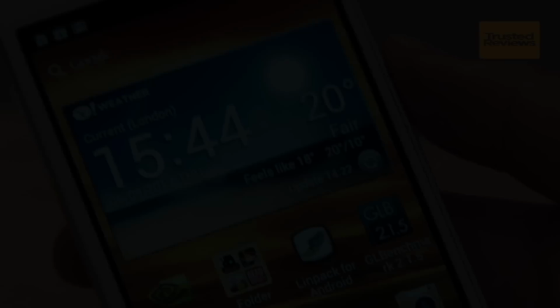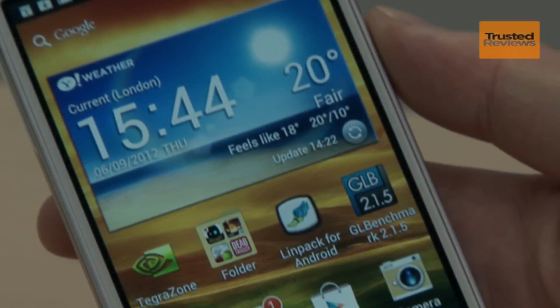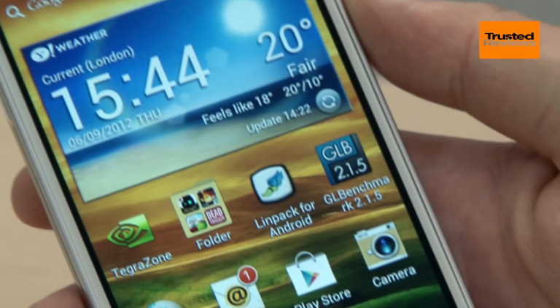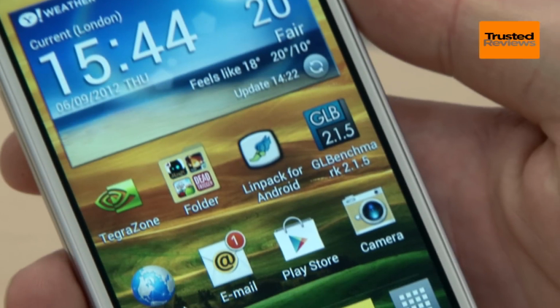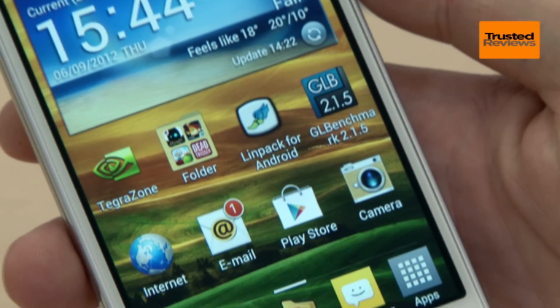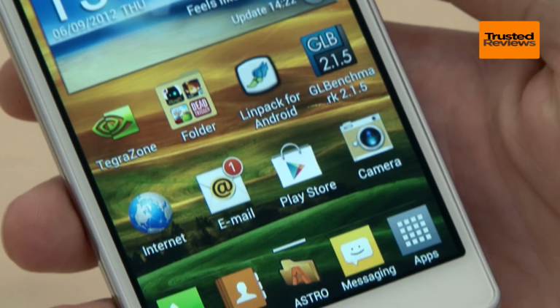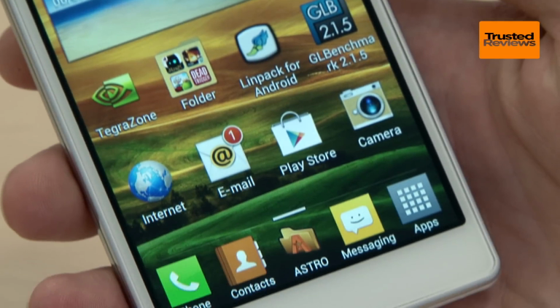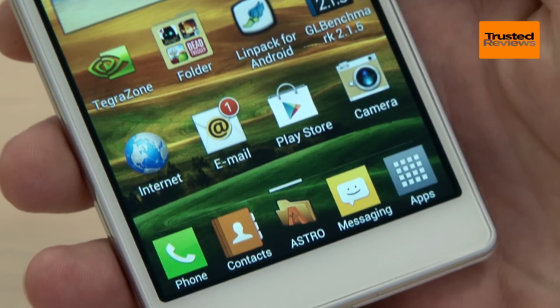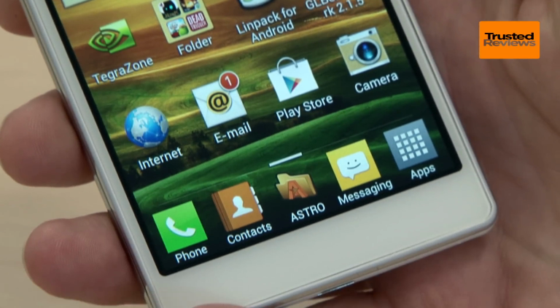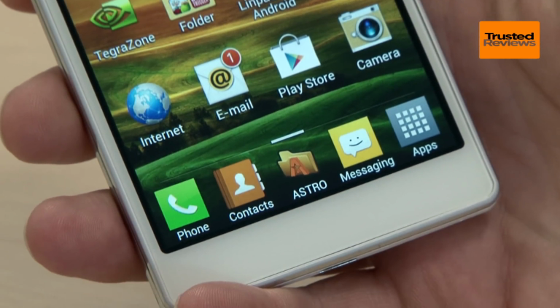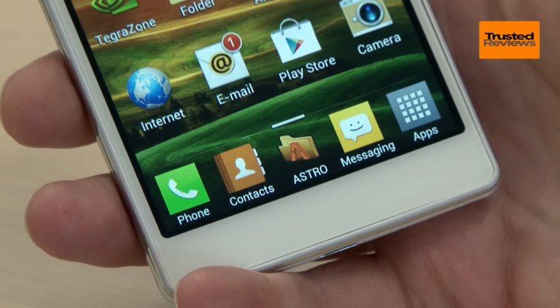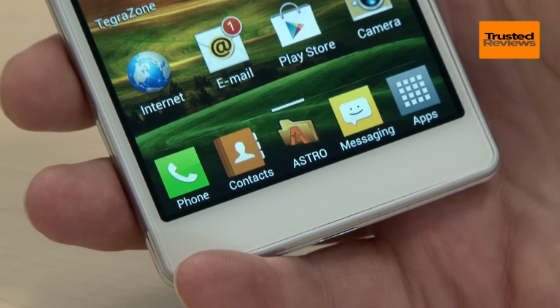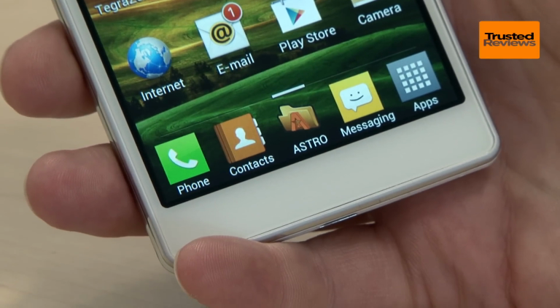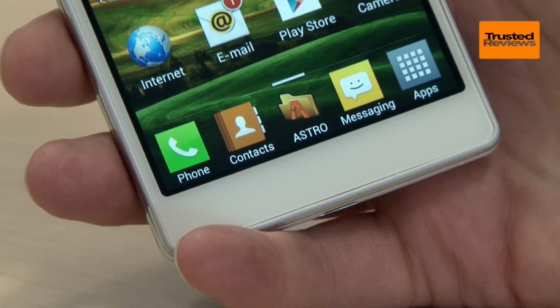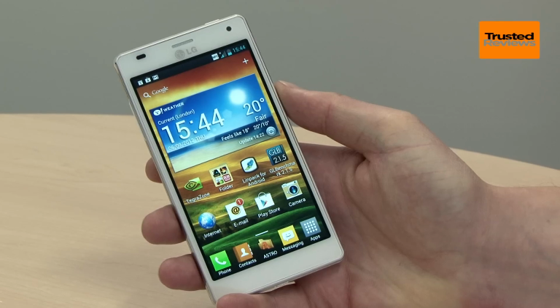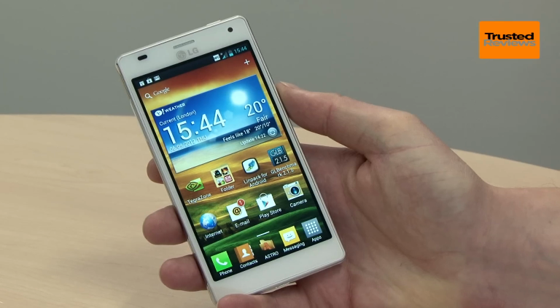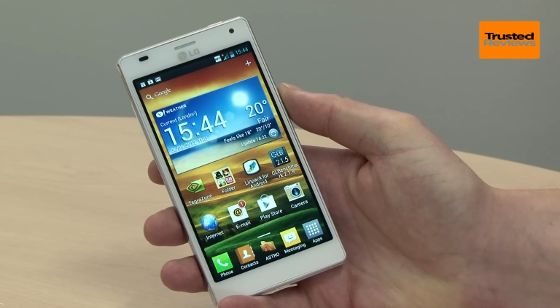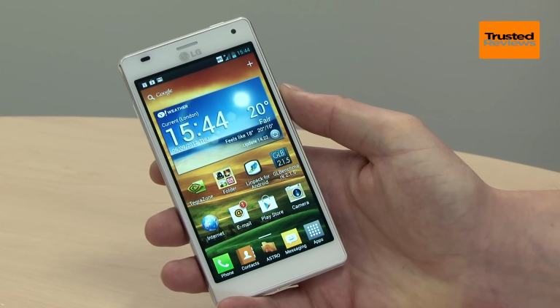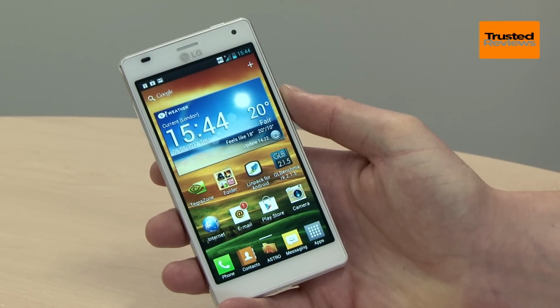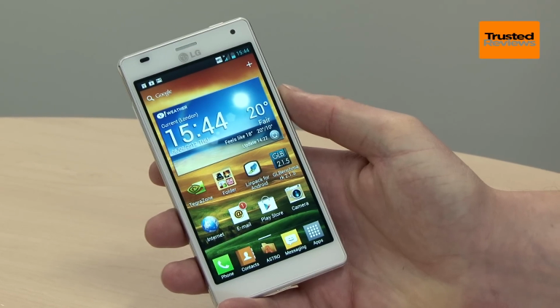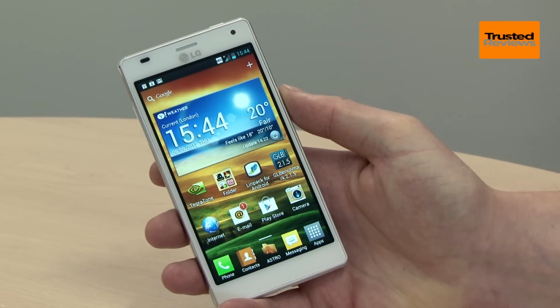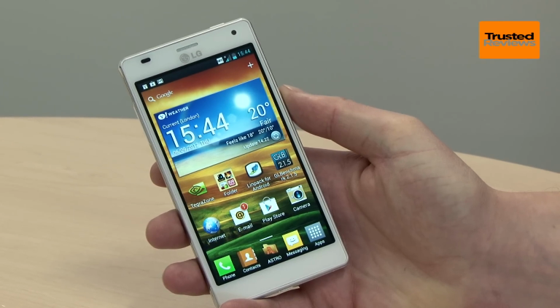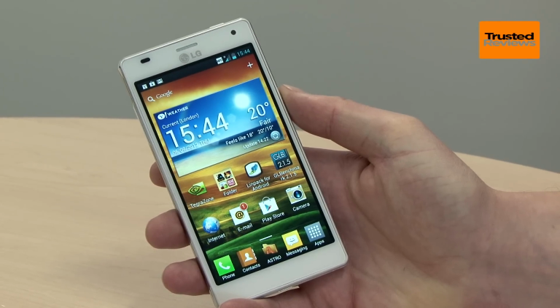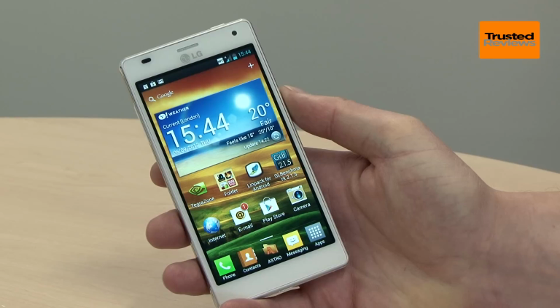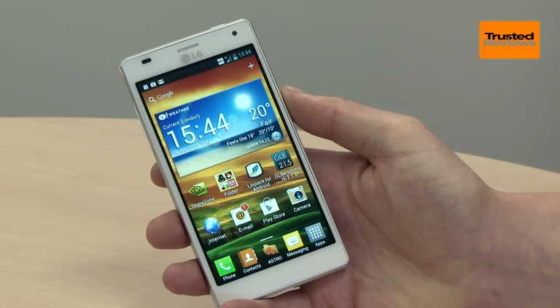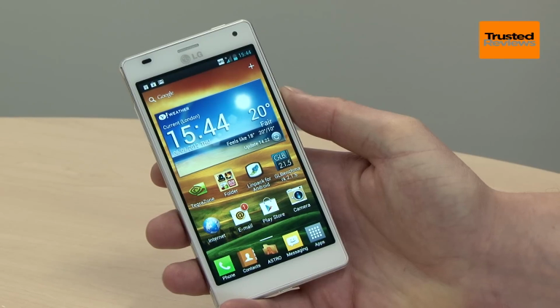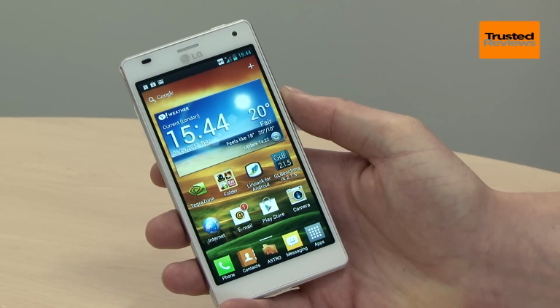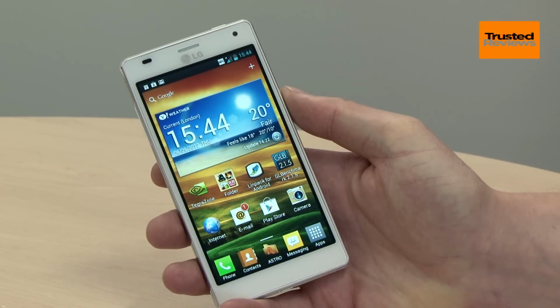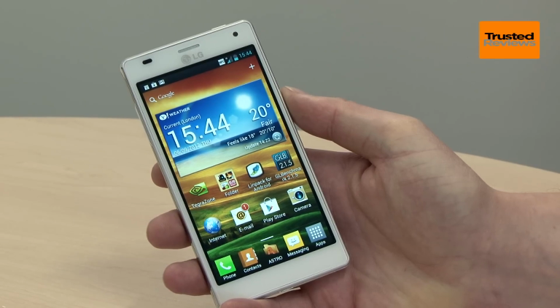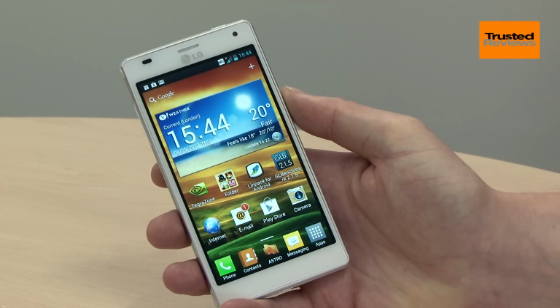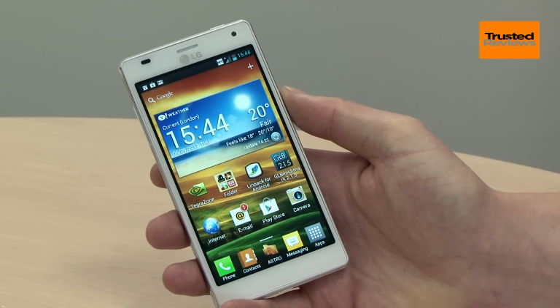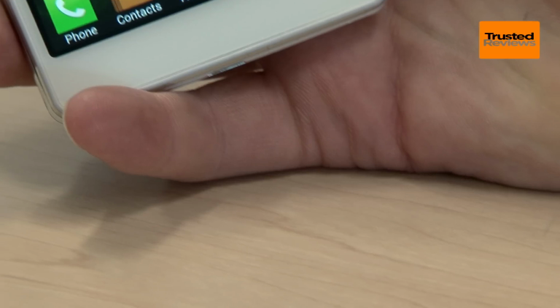When it comes to its phones, LG hasn't had a great time of it recently, with Samsung and Apple grabbing all the headlines and sales. But with the Optimus 4X HD, it is definitely getting back on track.